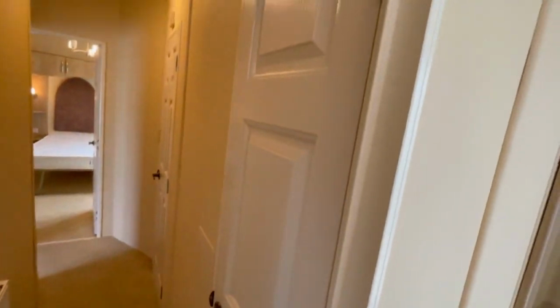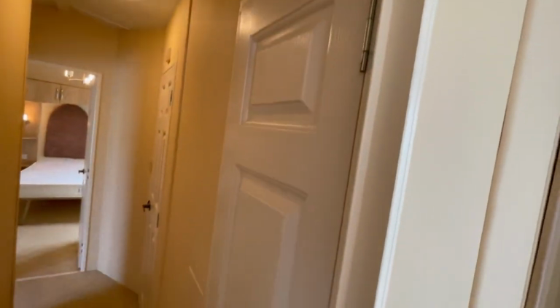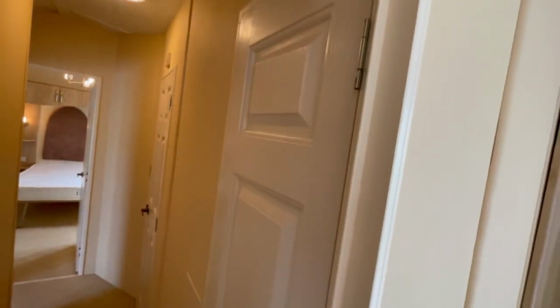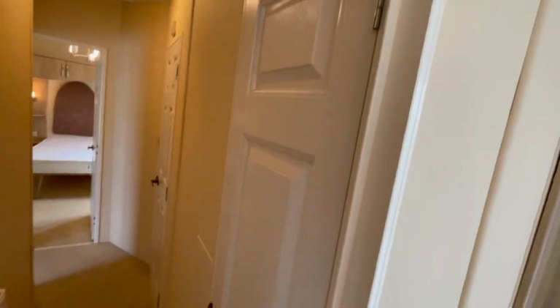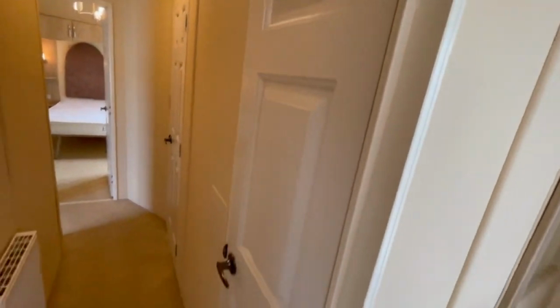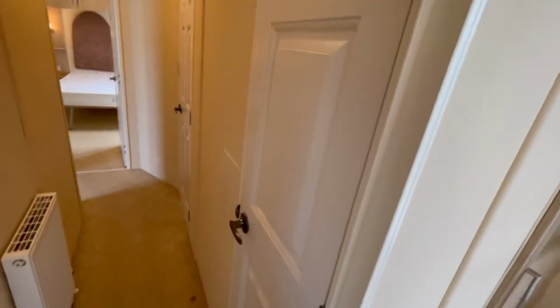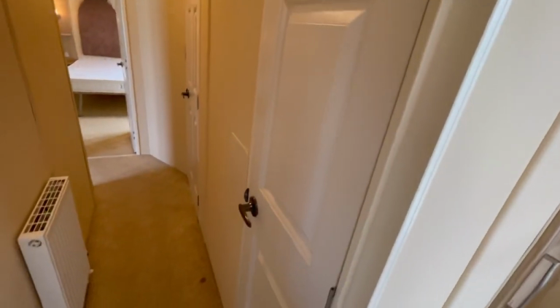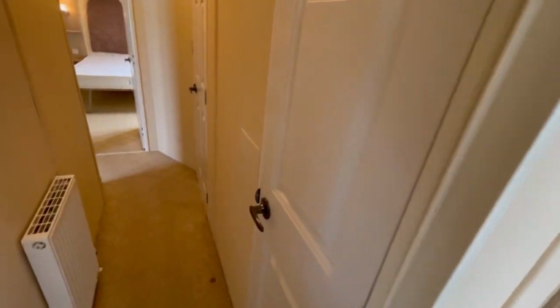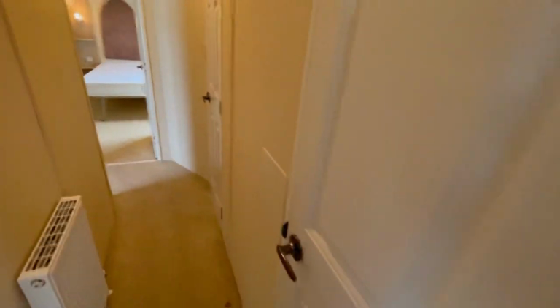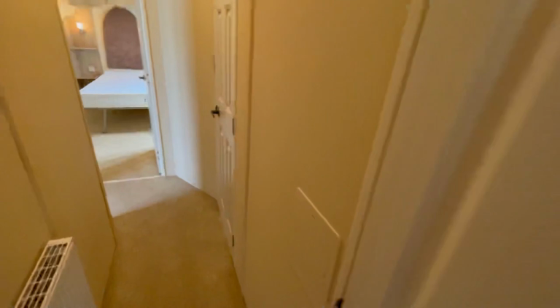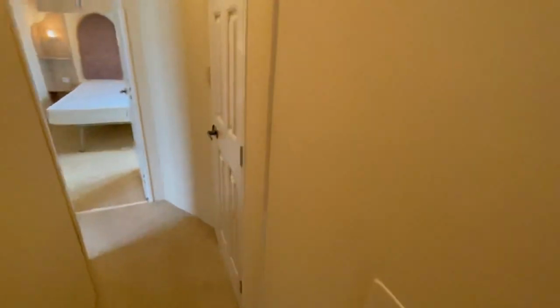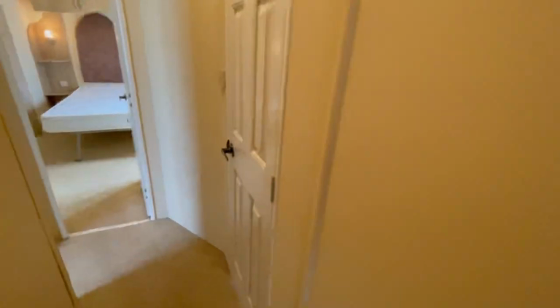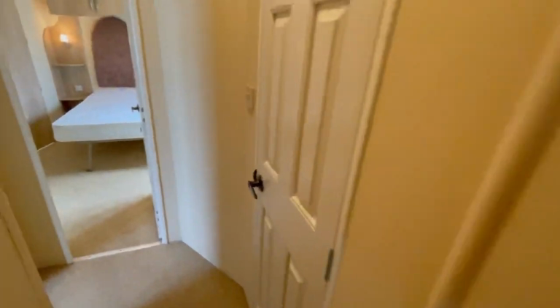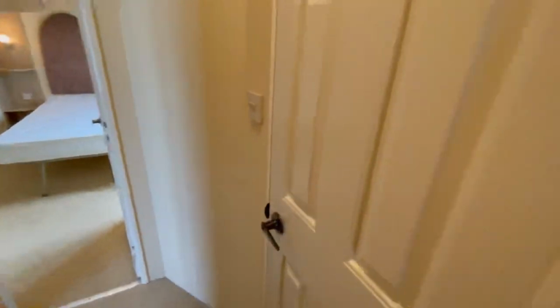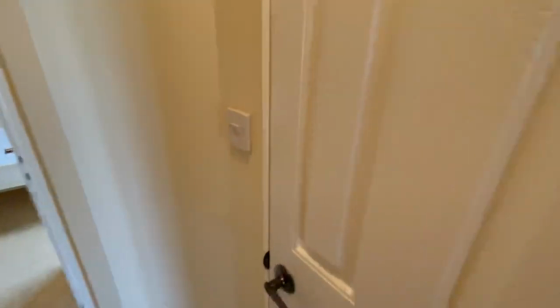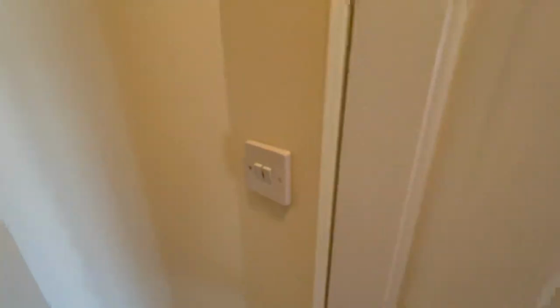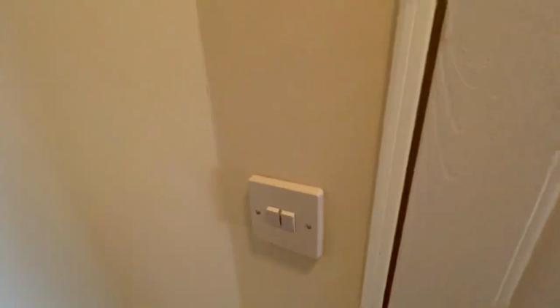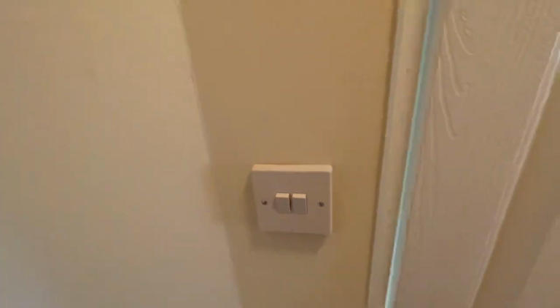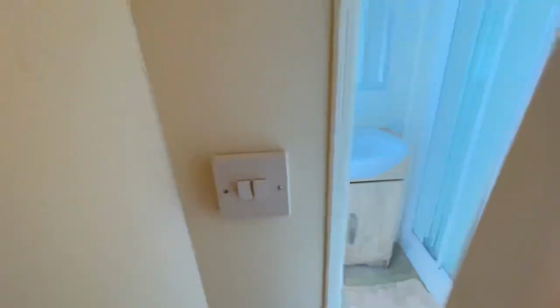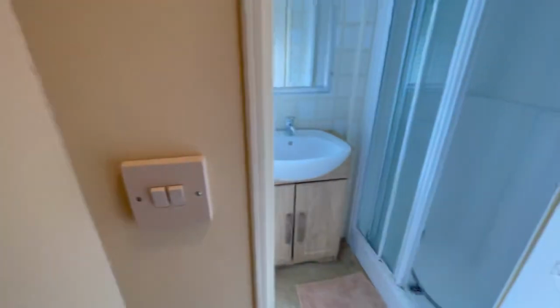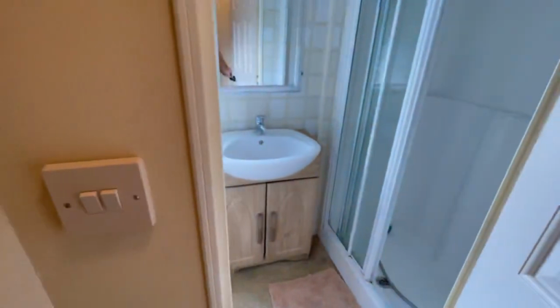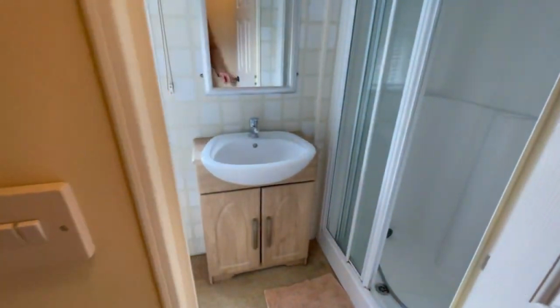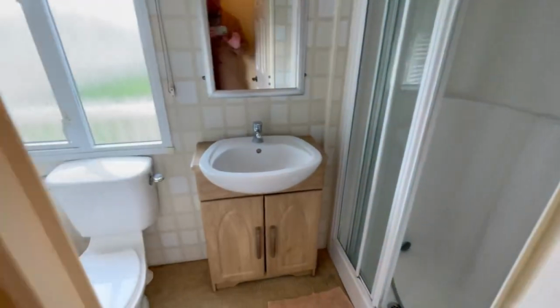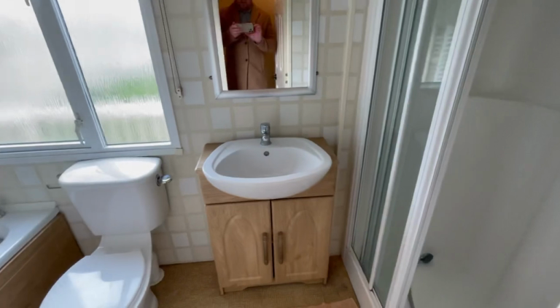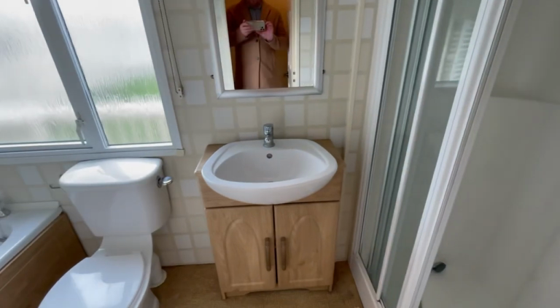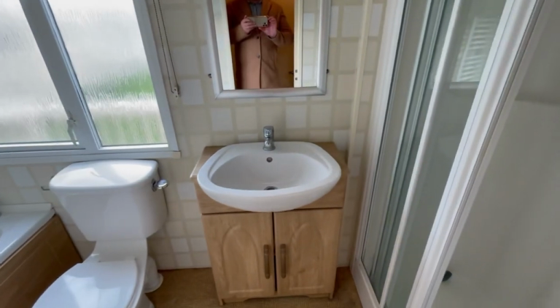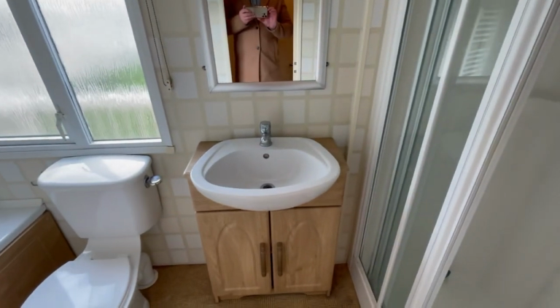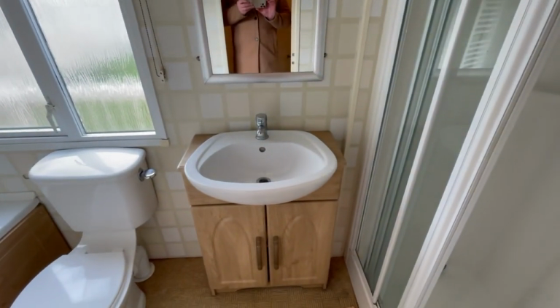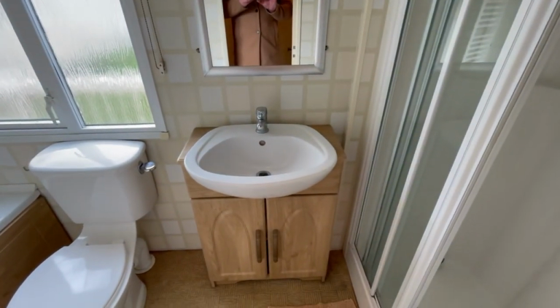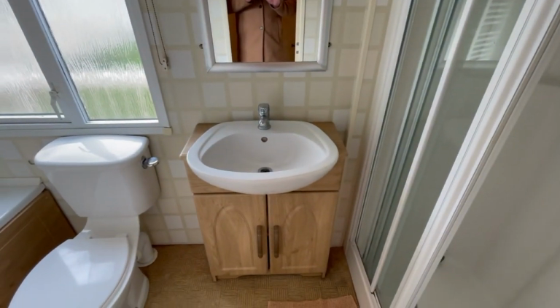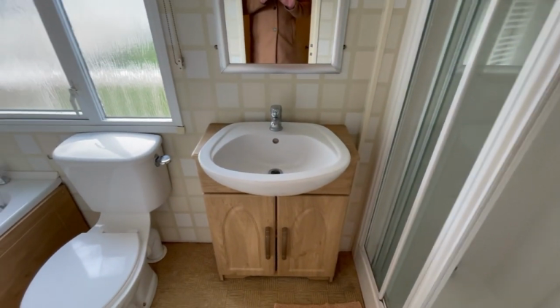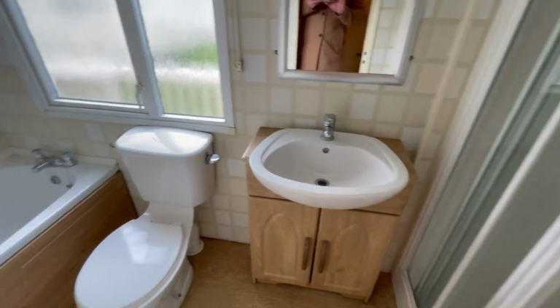This door separates you from the rest of the holiday home. There's a storage cupboard just here which is great — mops and things like that can be stored away.